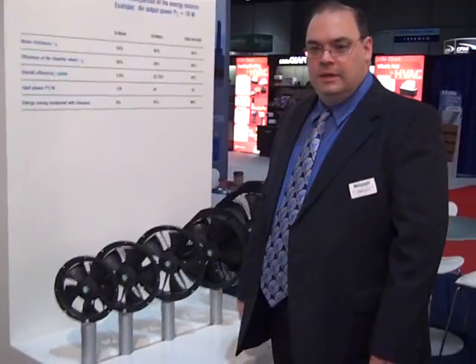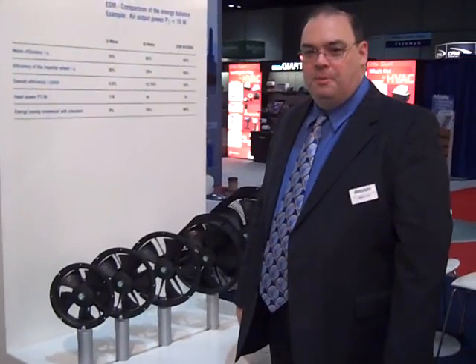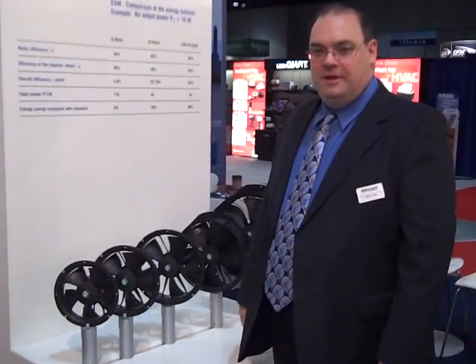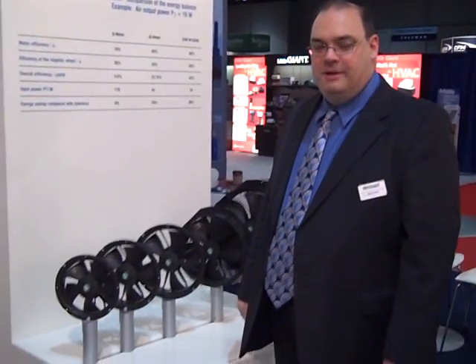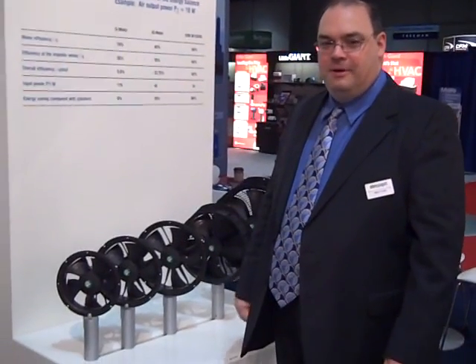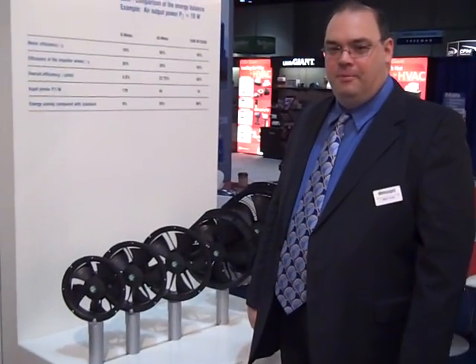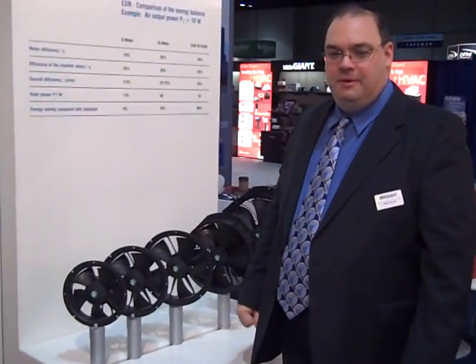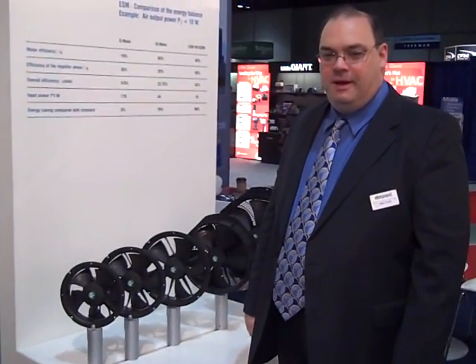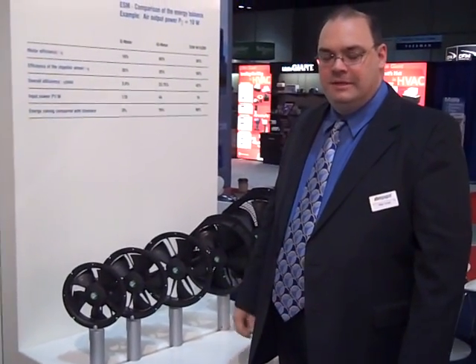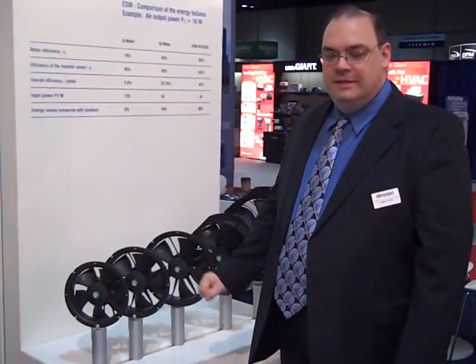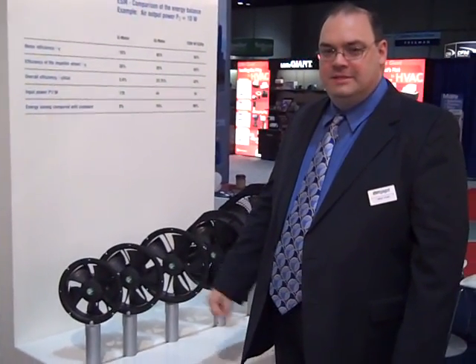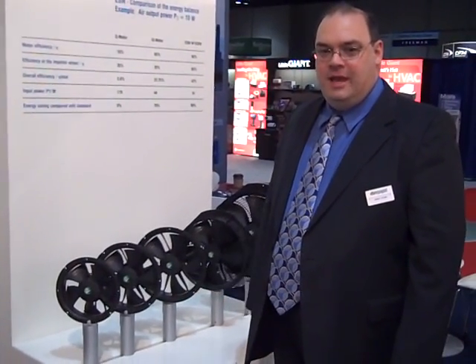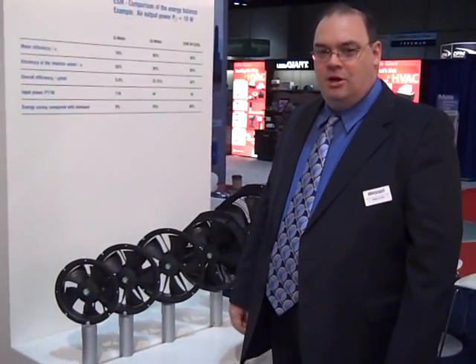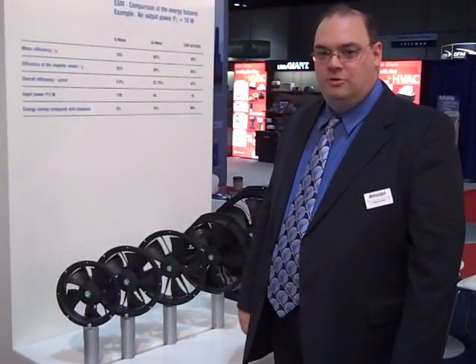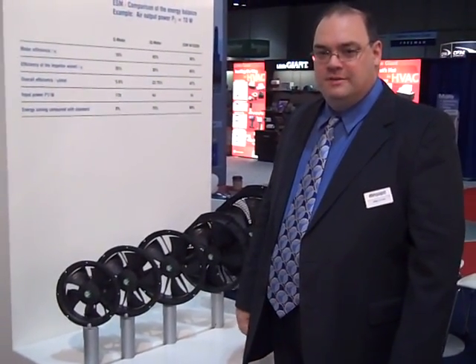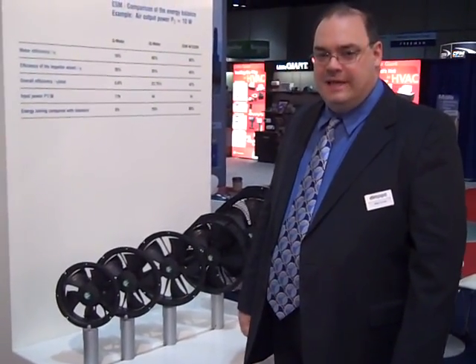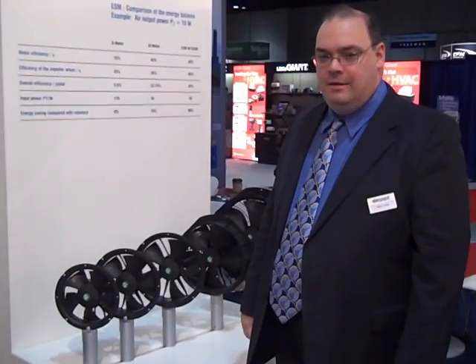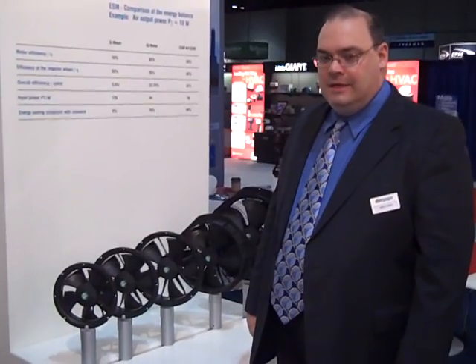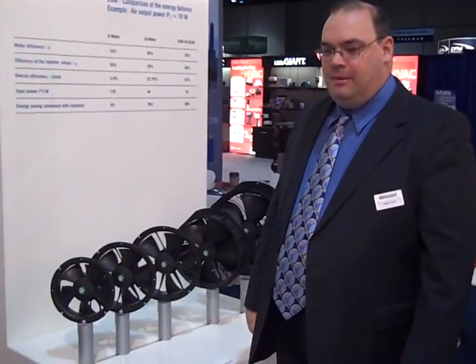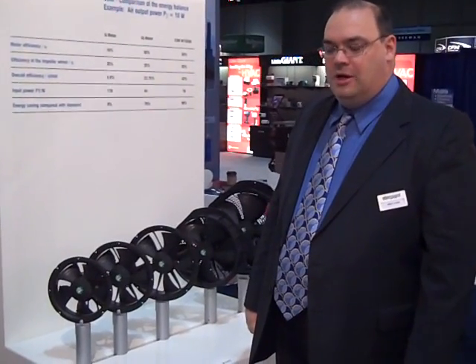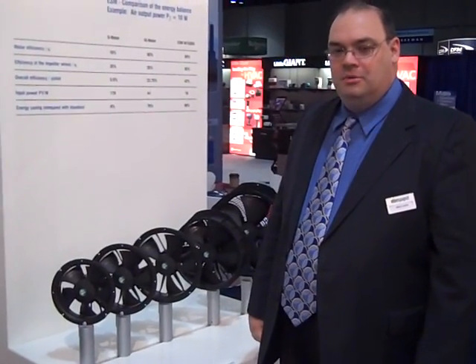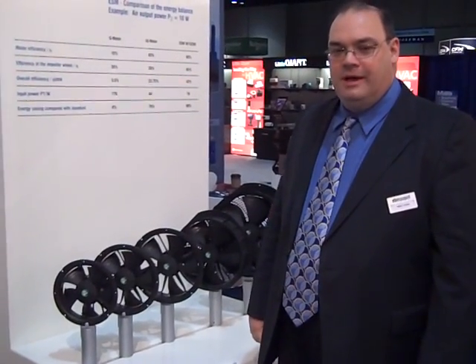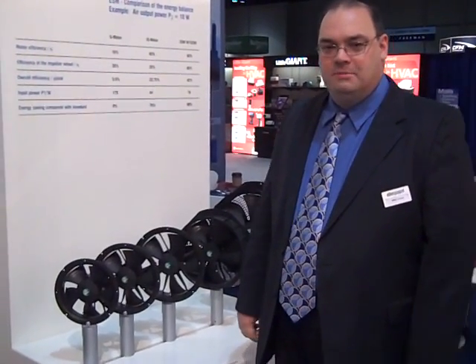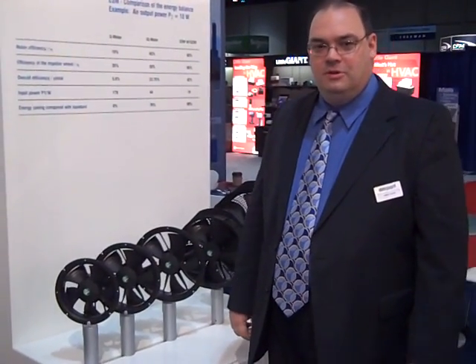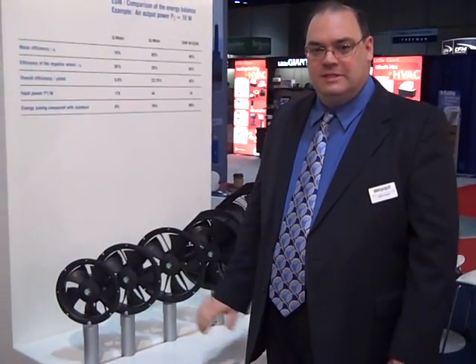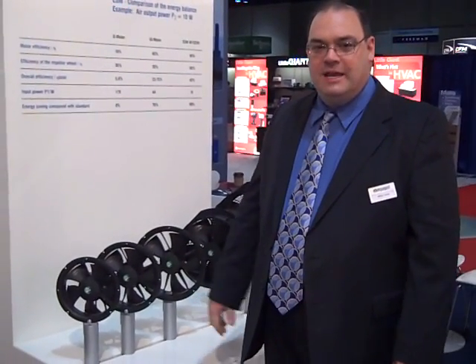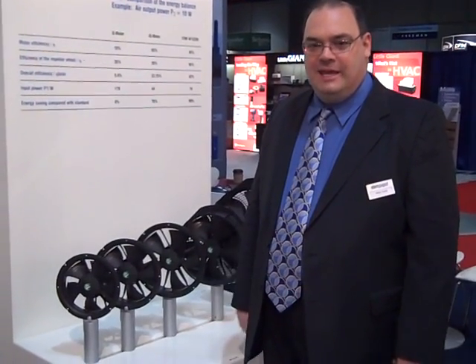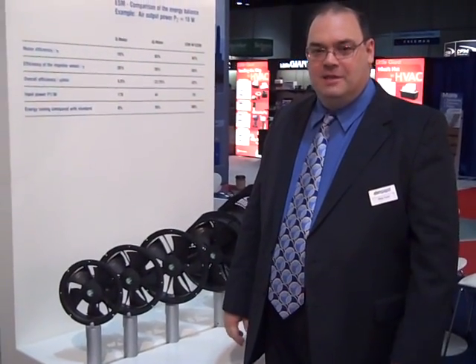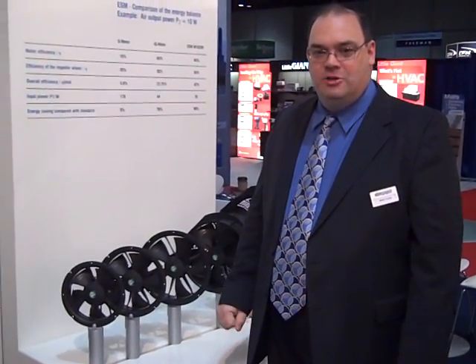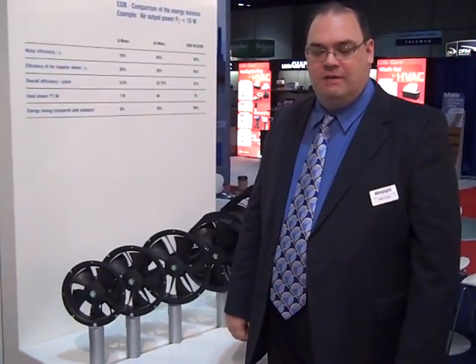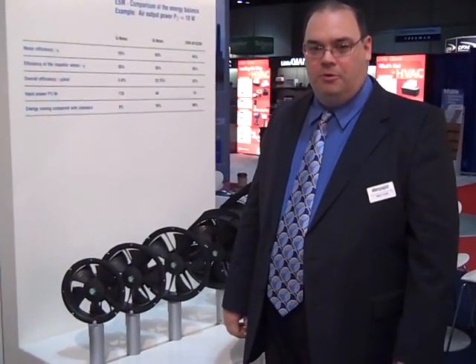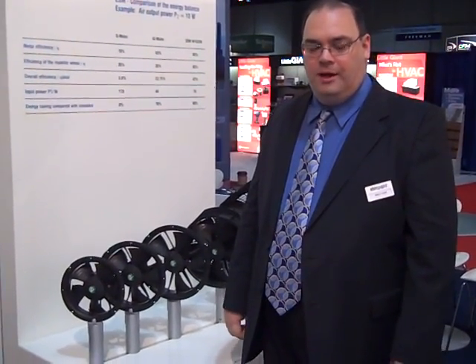Good morning, this is Mike Trebay. I'm with EVM Pabst. This is AHR 2010, and I'm here to talk to you a little bit about some of the new and exciting ESM energy-saving motor products.